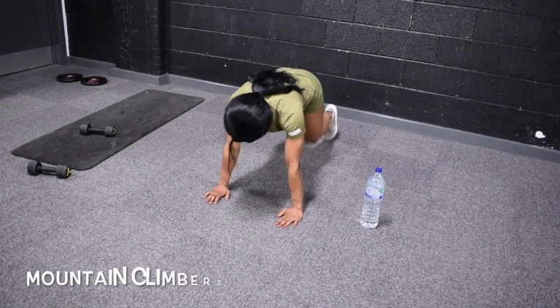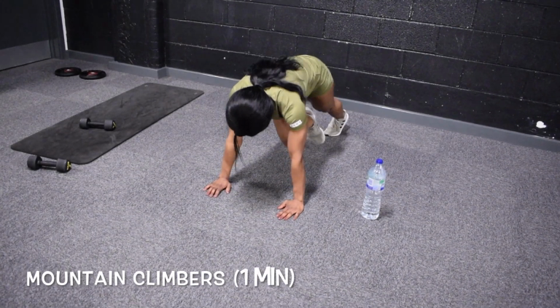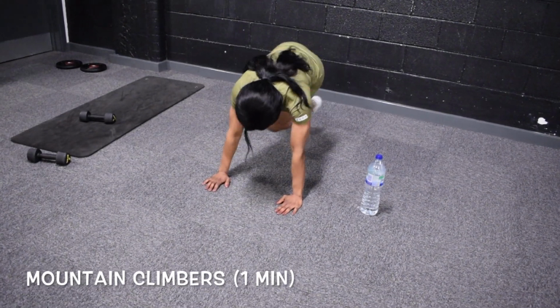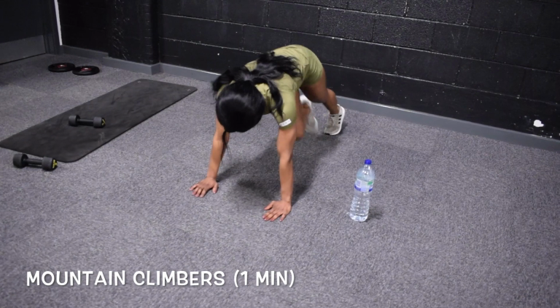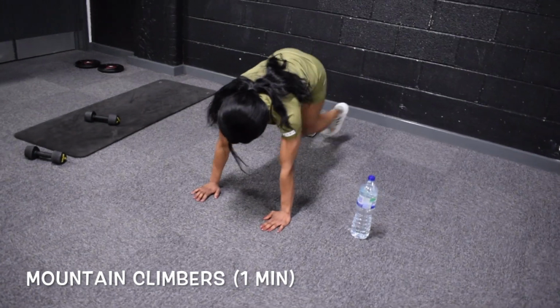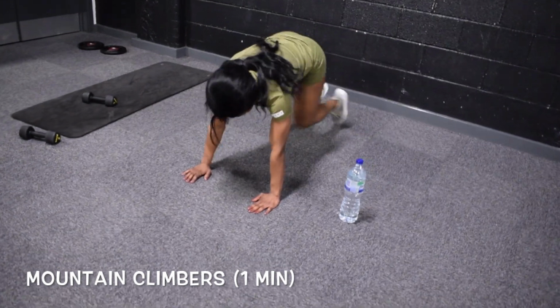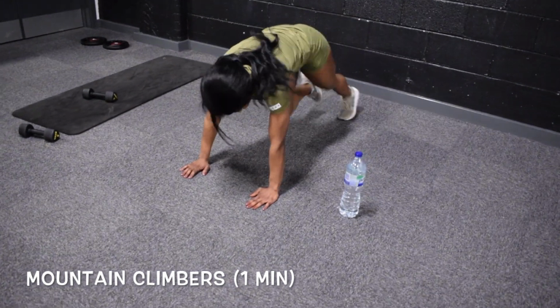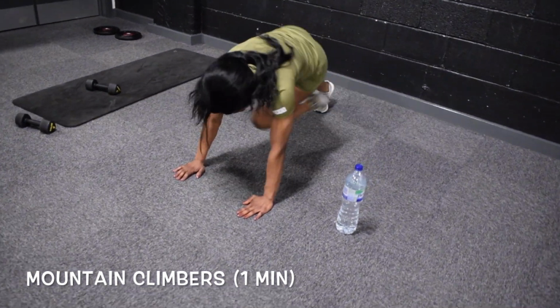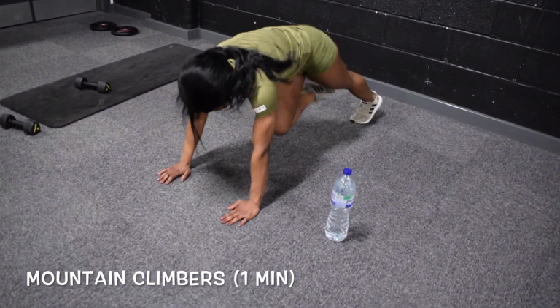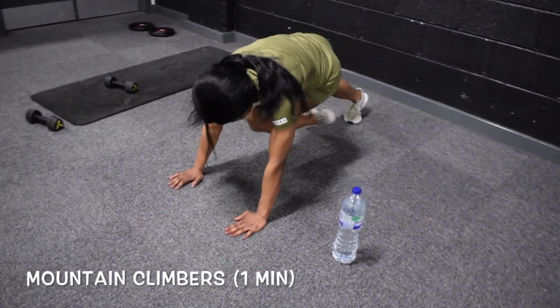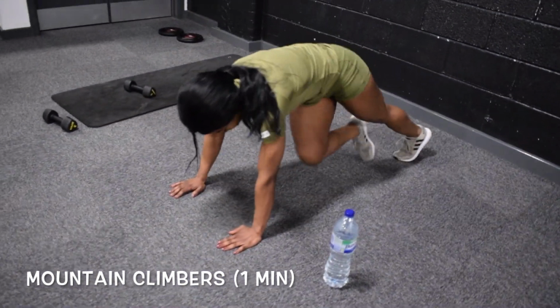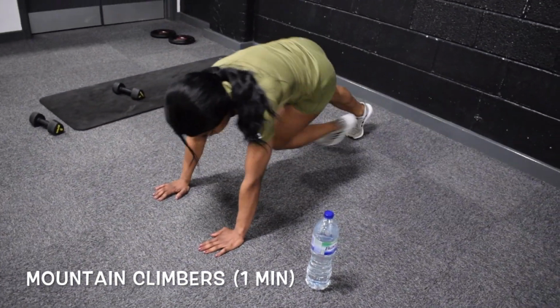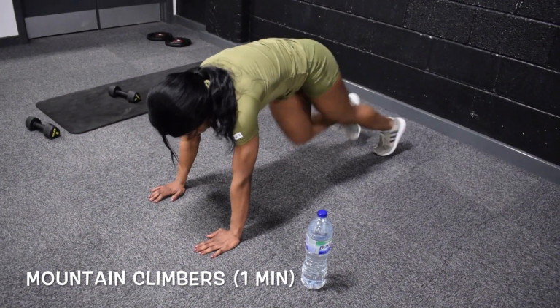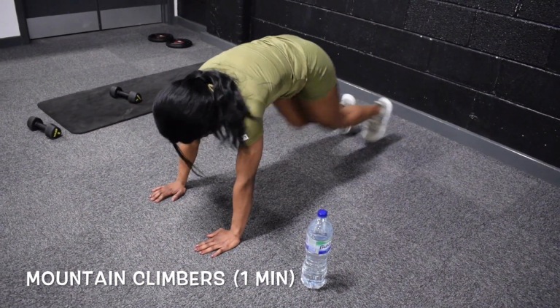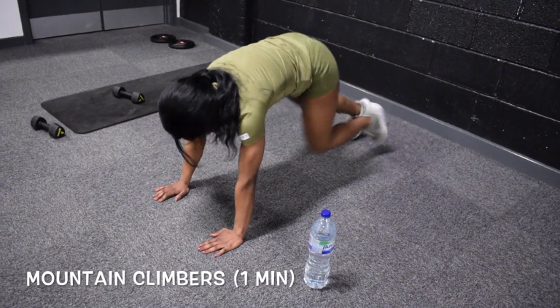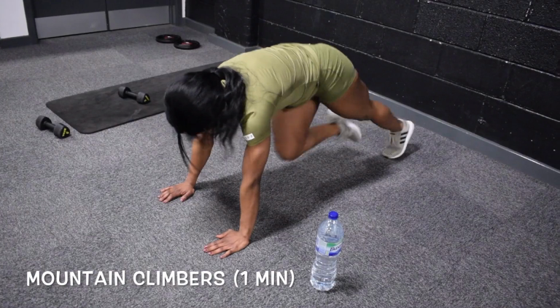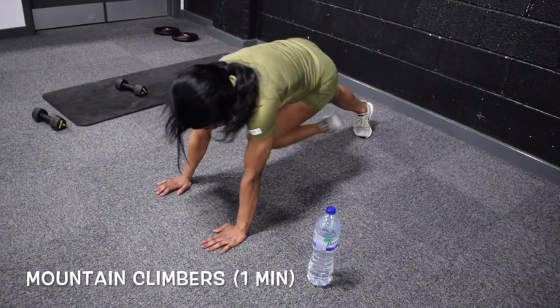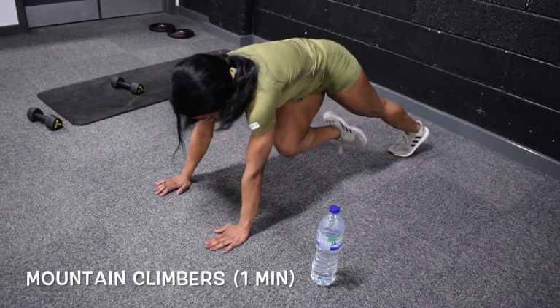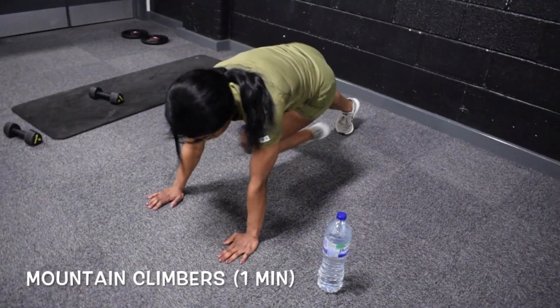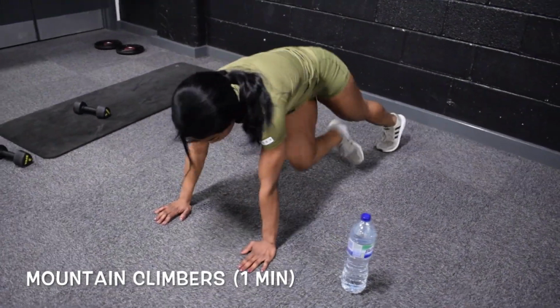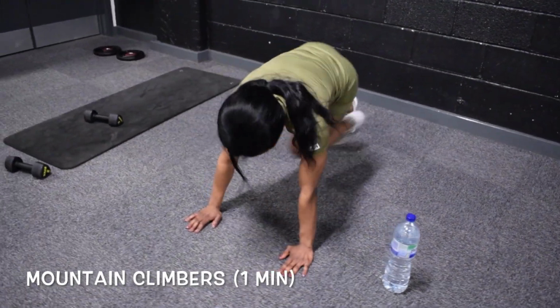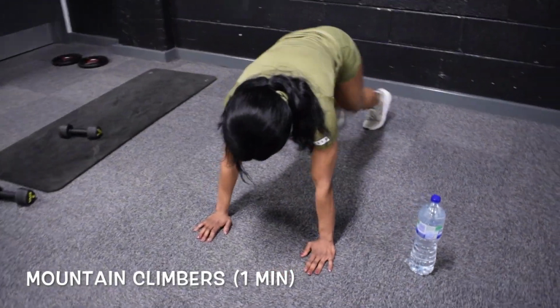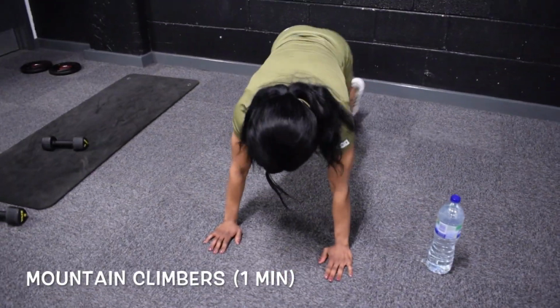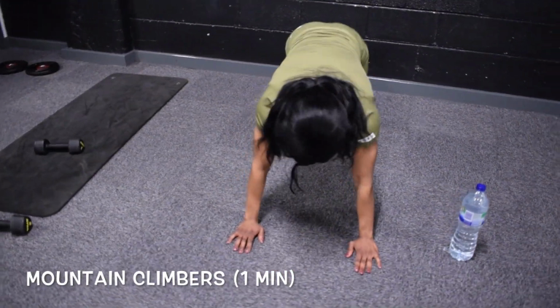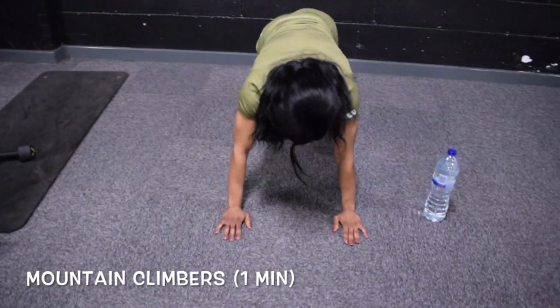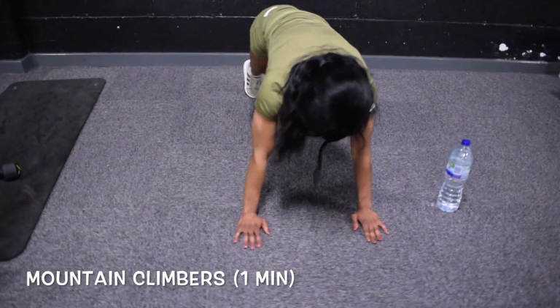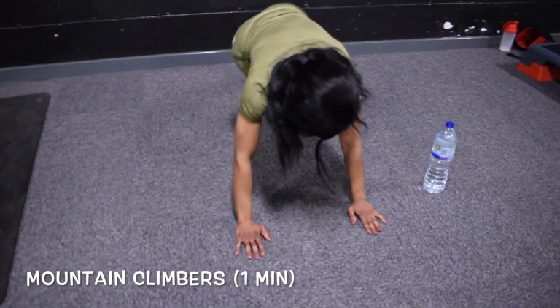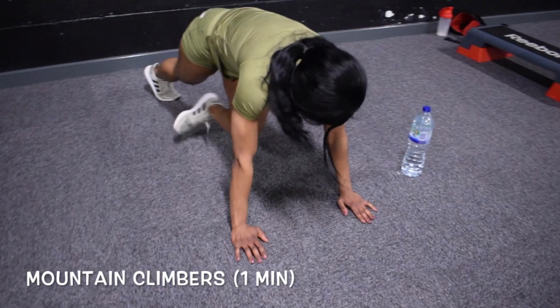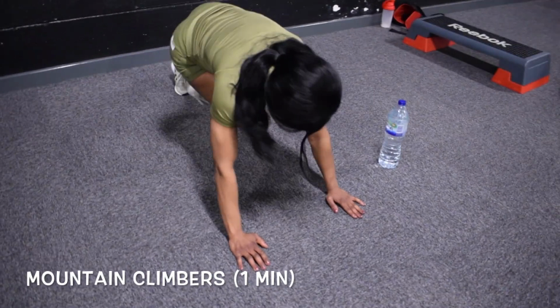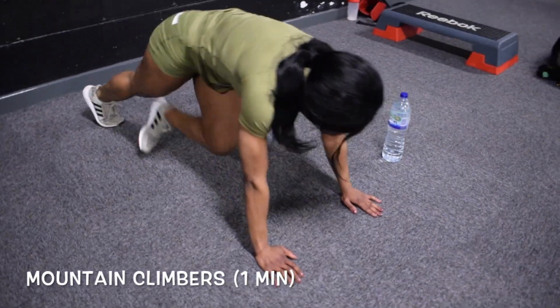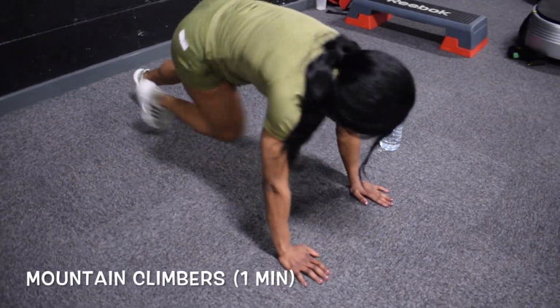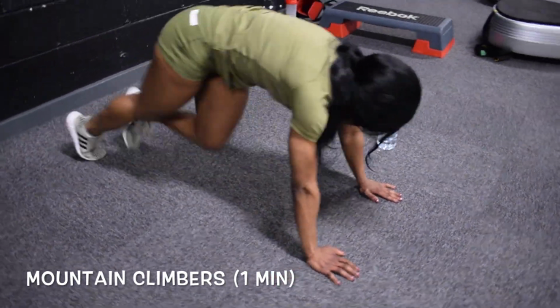Now moving on to the next exercise which I'm sure everyone knows — mountain climbers — which is a very good exercise for your belly and of course is another form of cardio, which obviously helps in burning body fat and getting you all toned up and snatched.